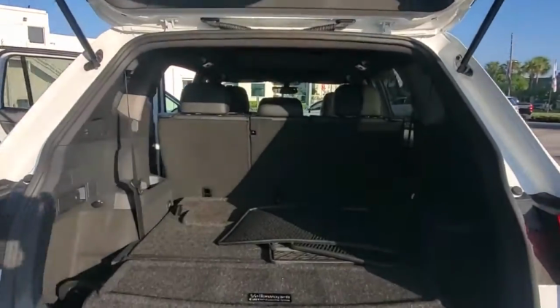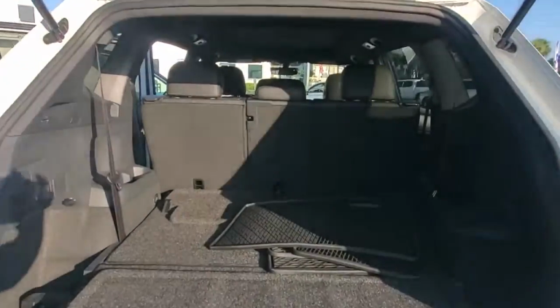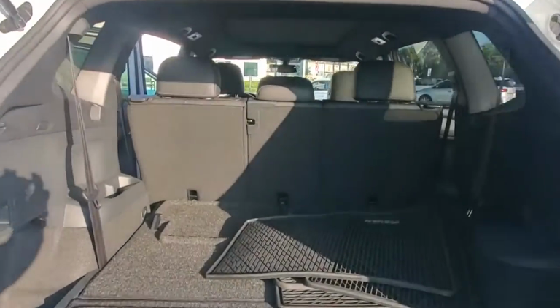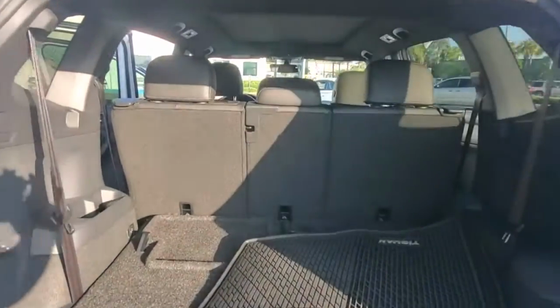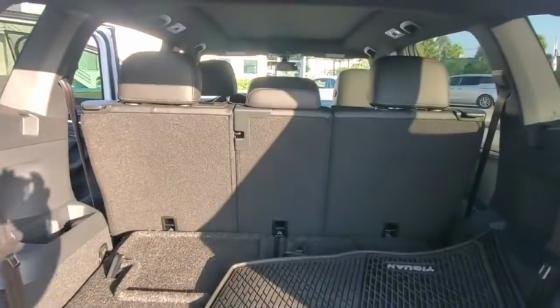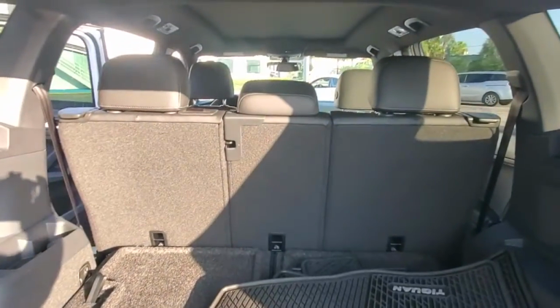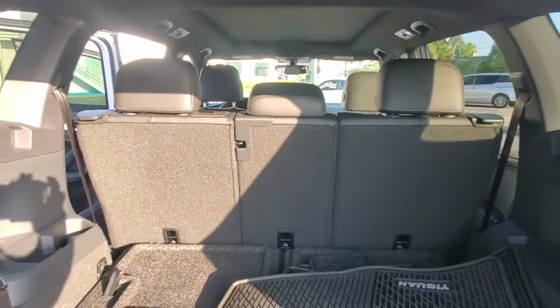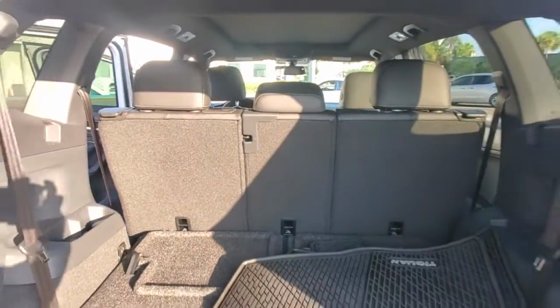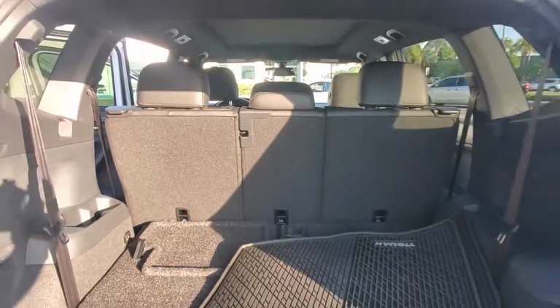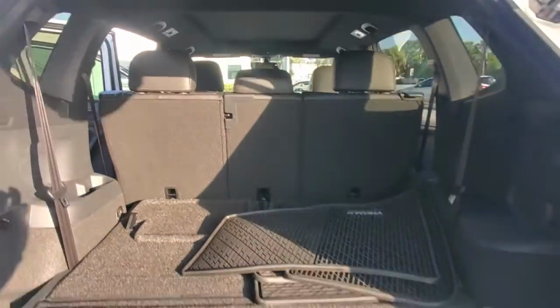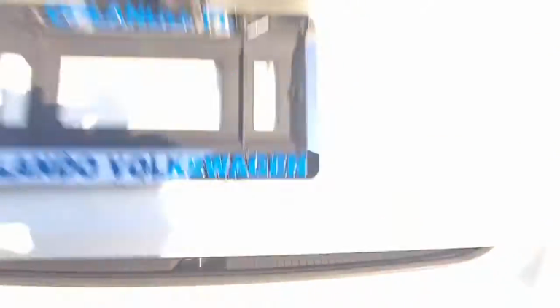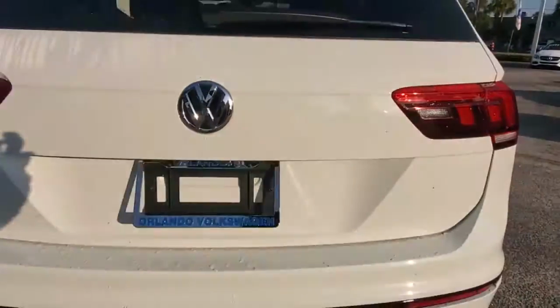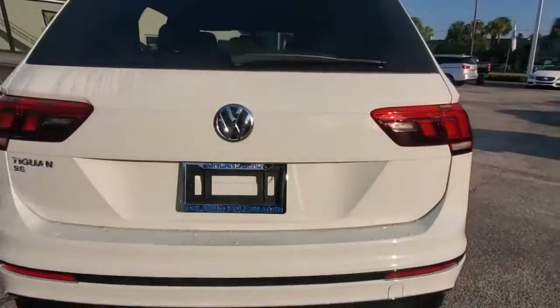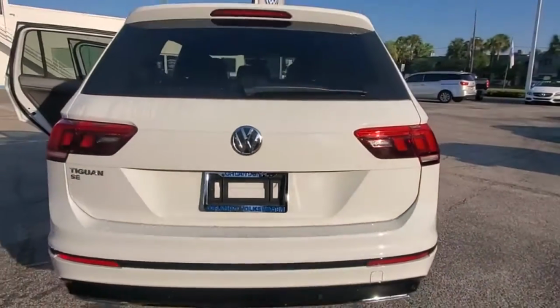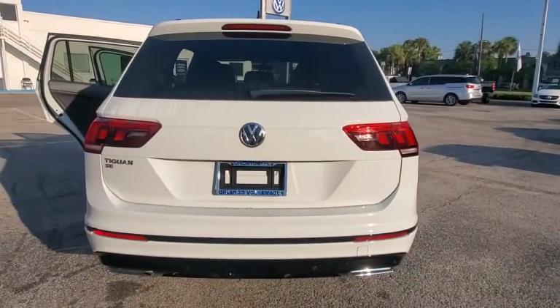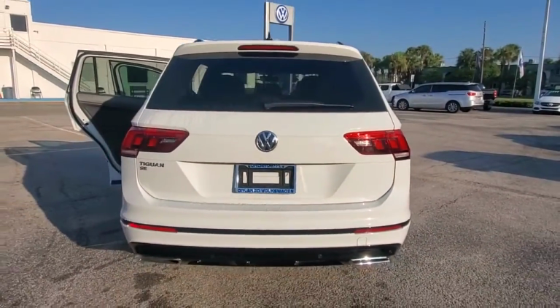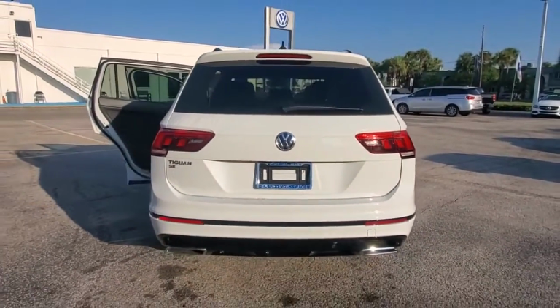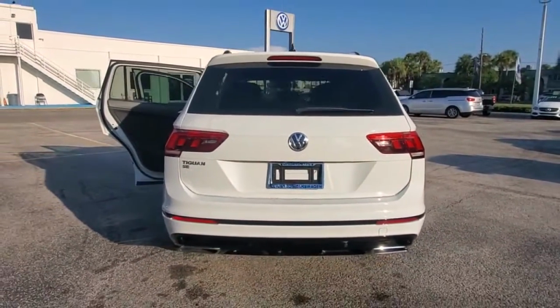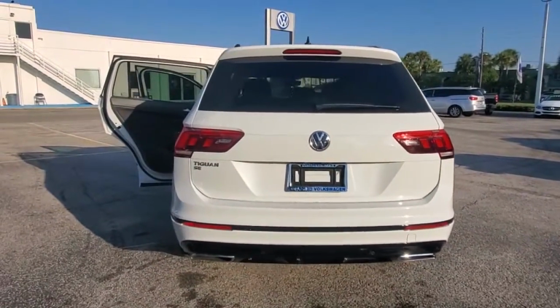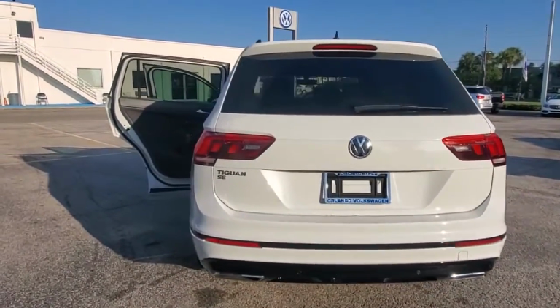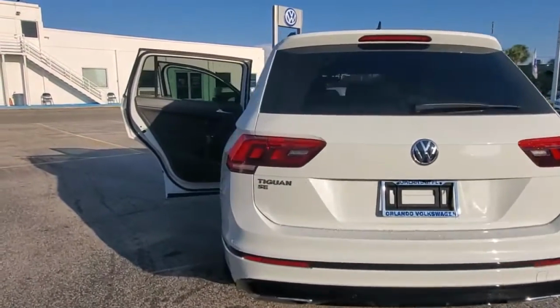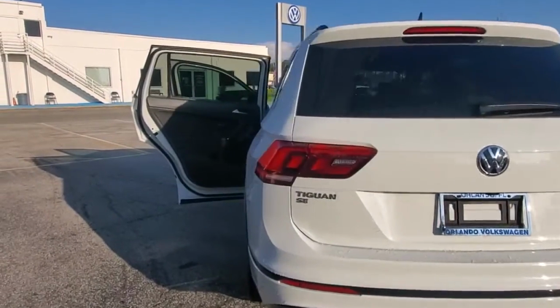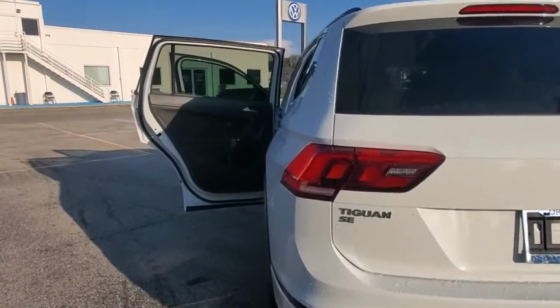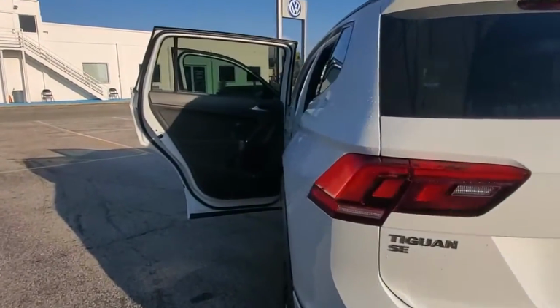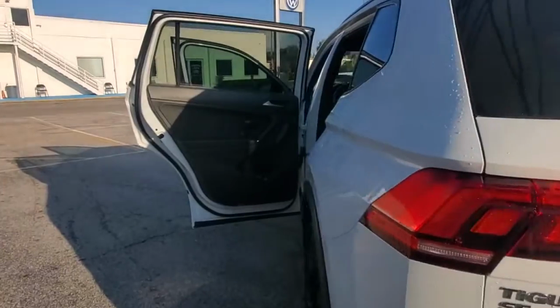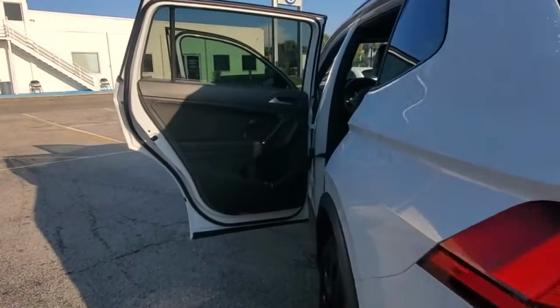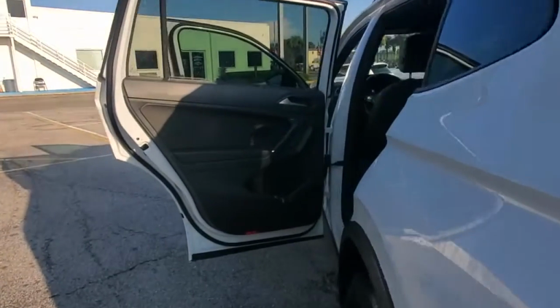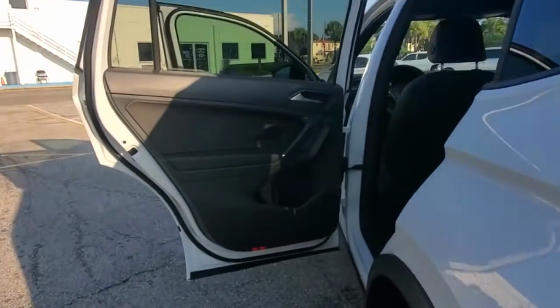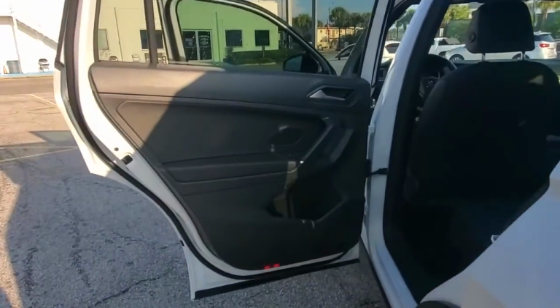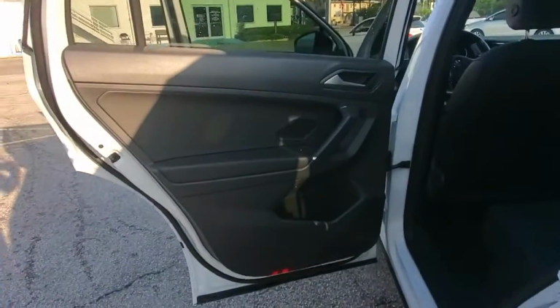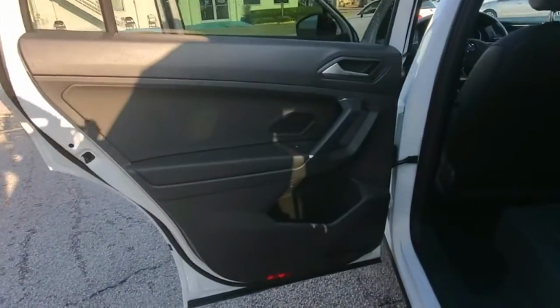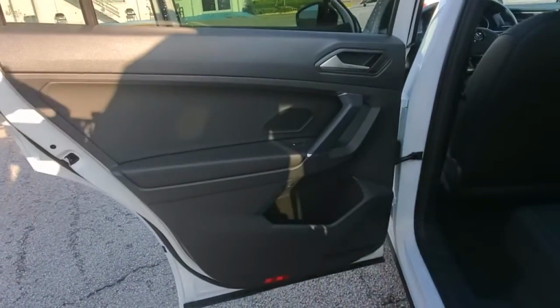satellite radio, heated mirrors, blind spot monitor, multi-zone AC, third-row seat, heated front seat, steering wheel audio controls, Wi-Fi hotspot, Bluetooth connection.